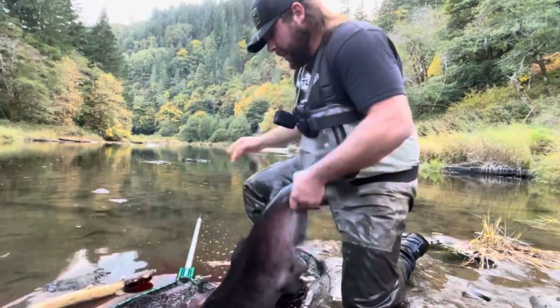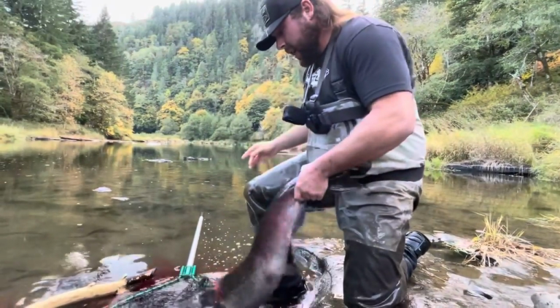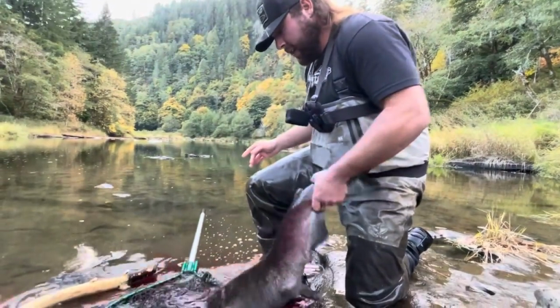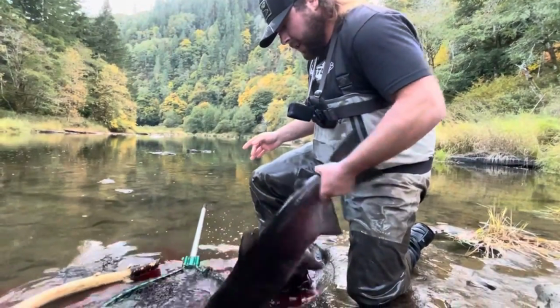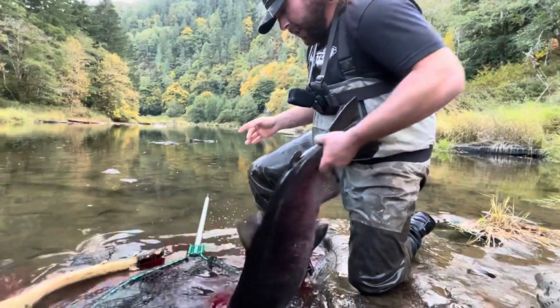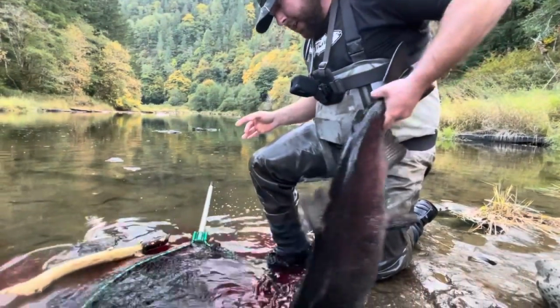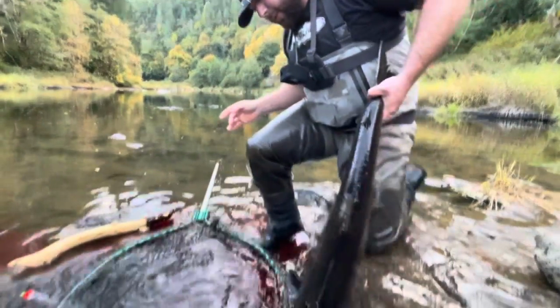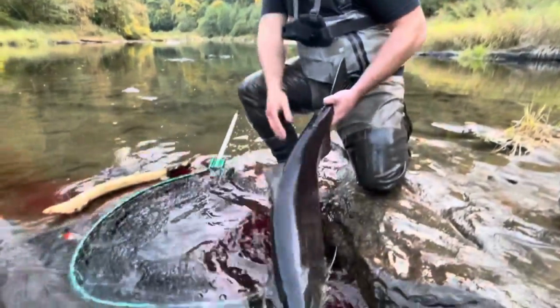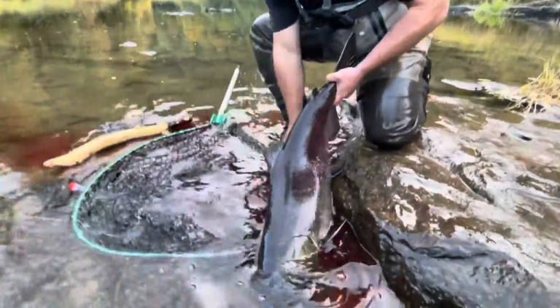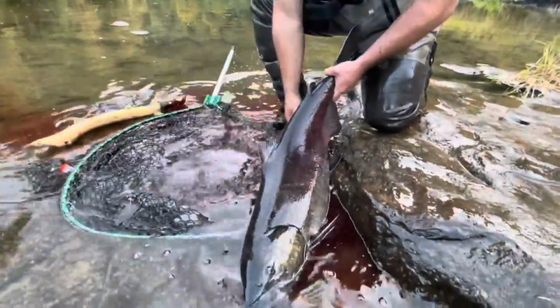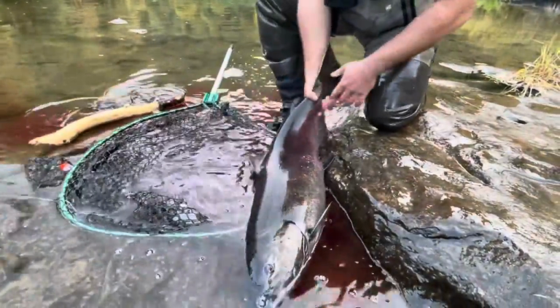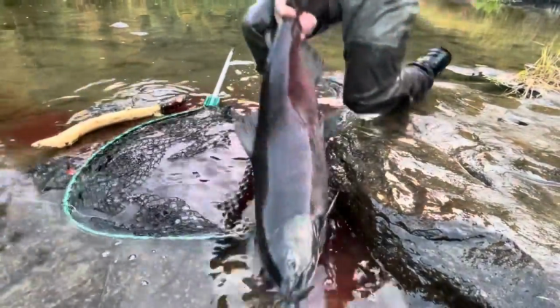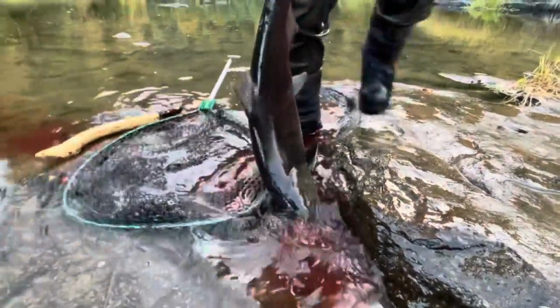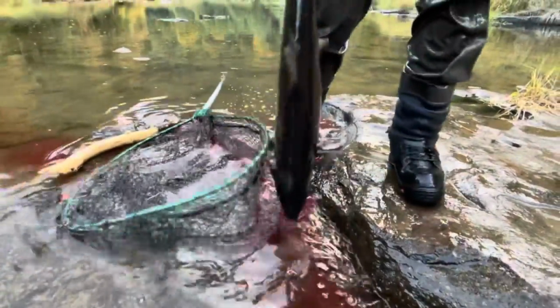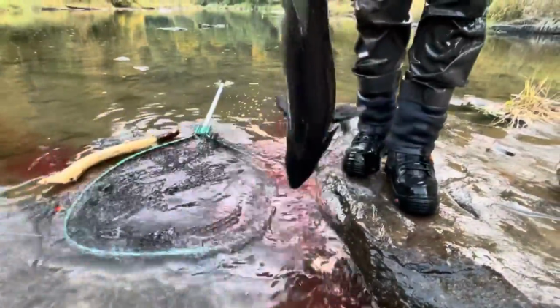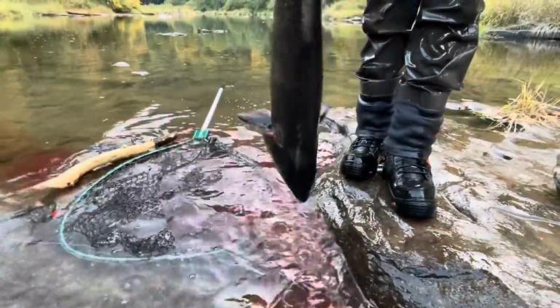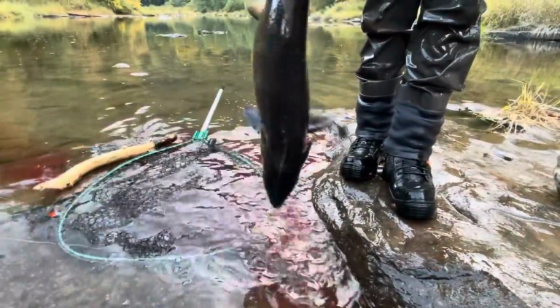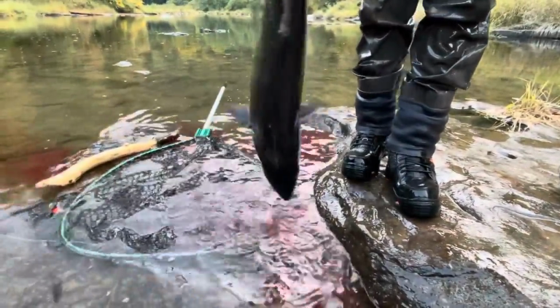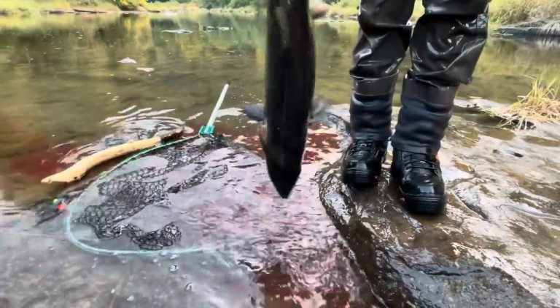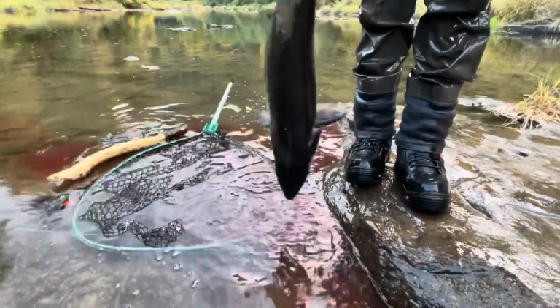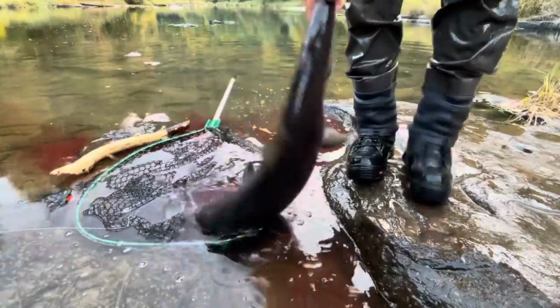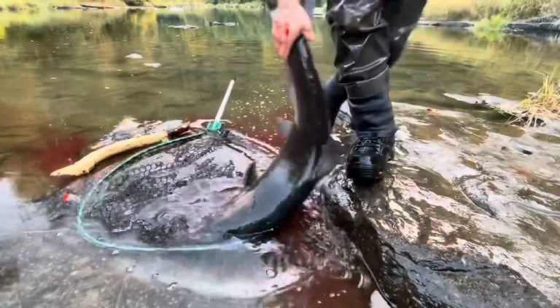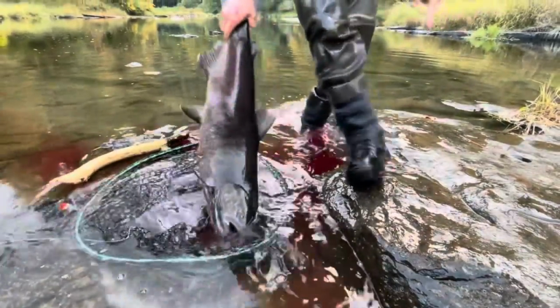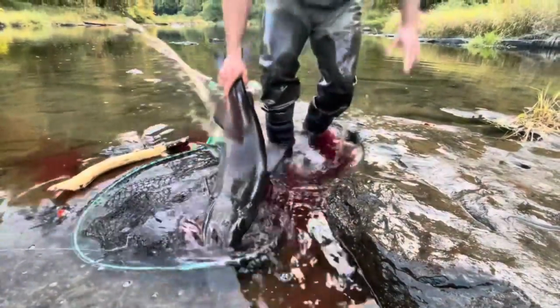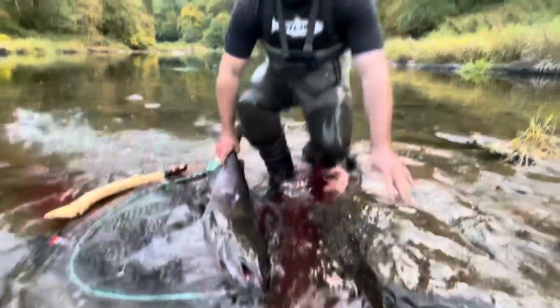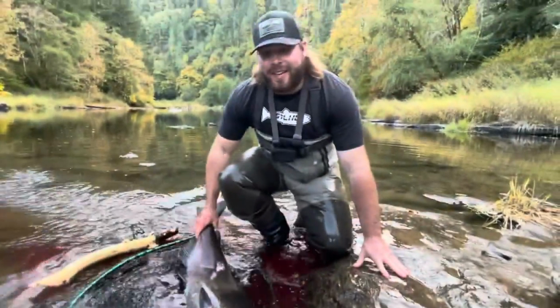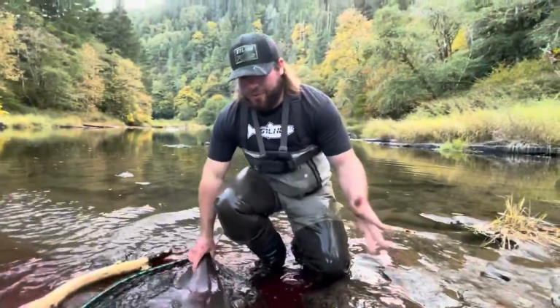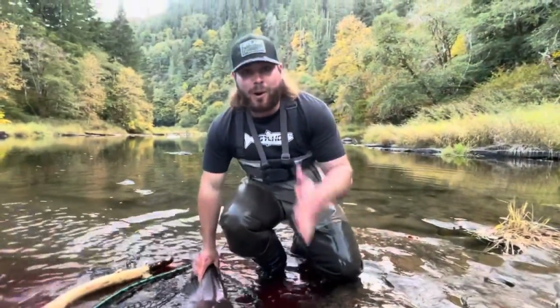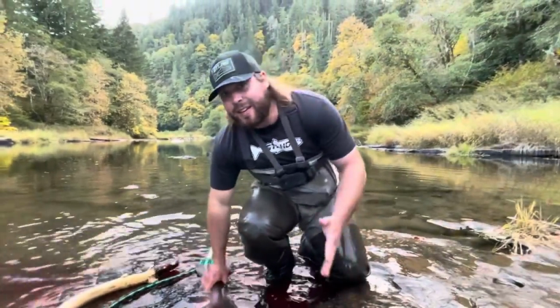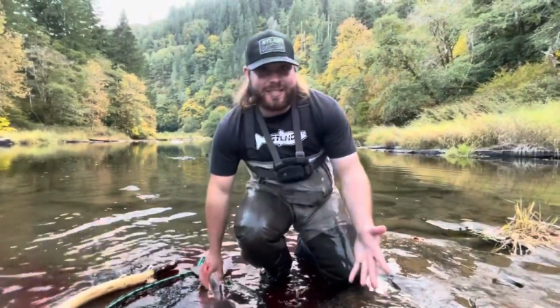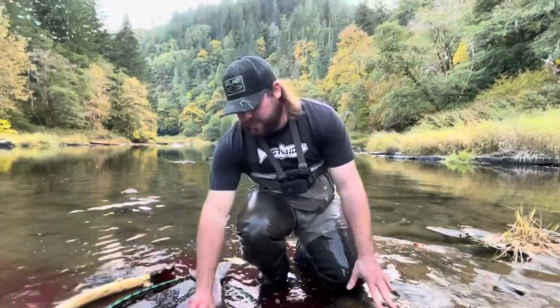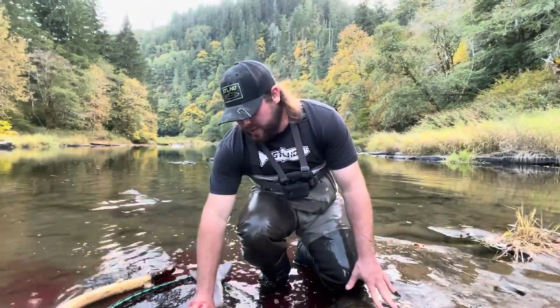Run it down. You can still see there's still — look at all the blood that's still coming out of there. So that is it, that is properly how you bonk and bleed a salmon. Thanks for watching.